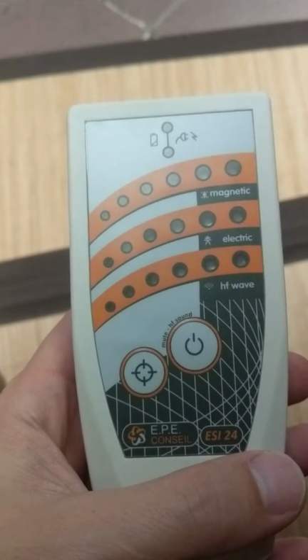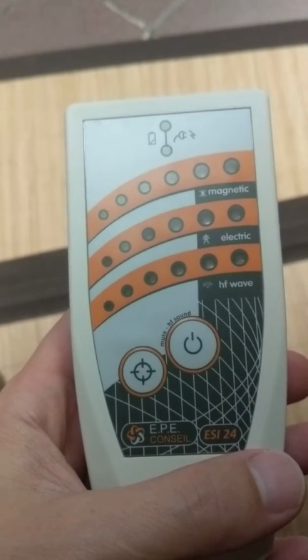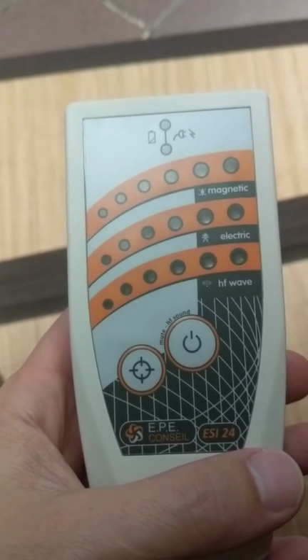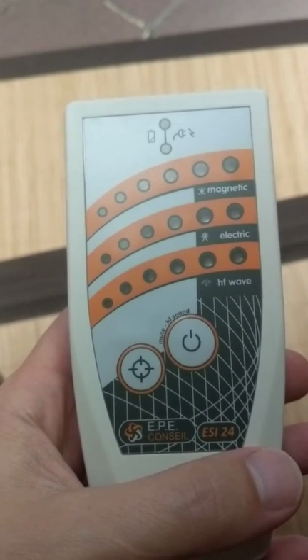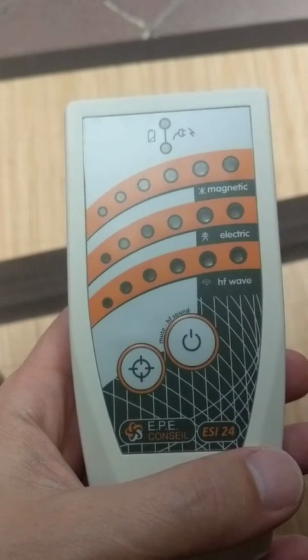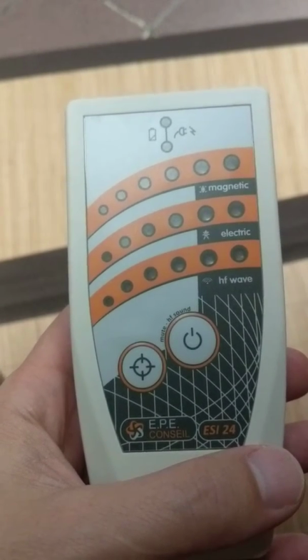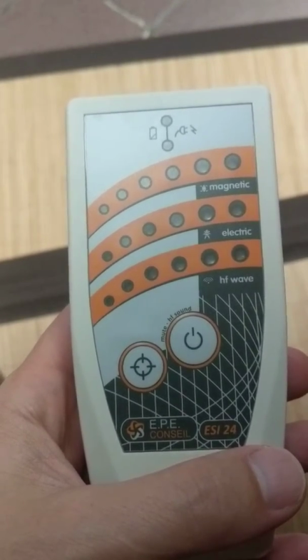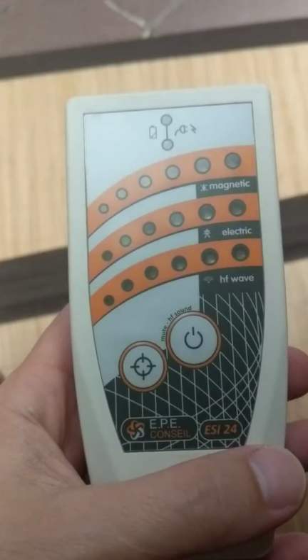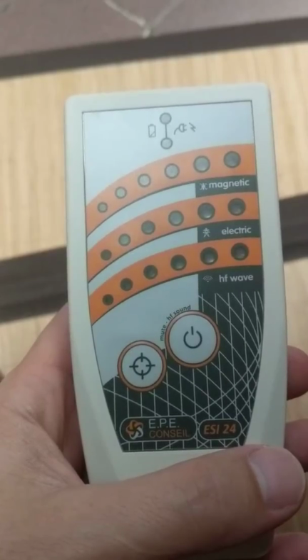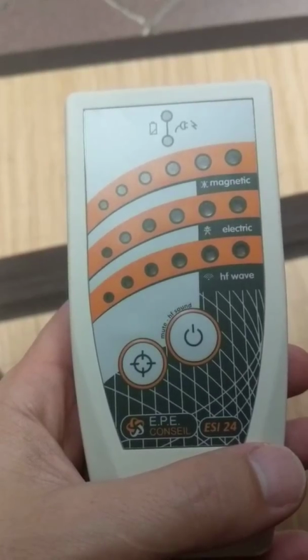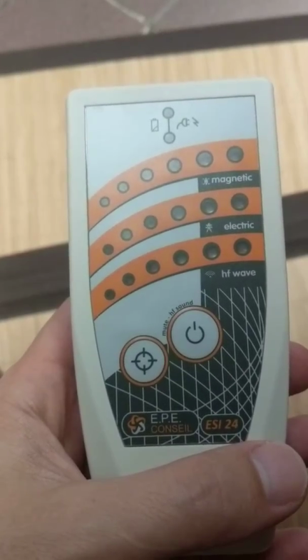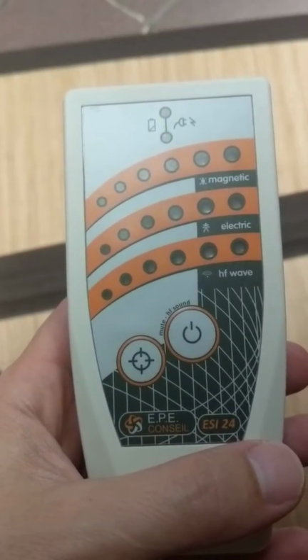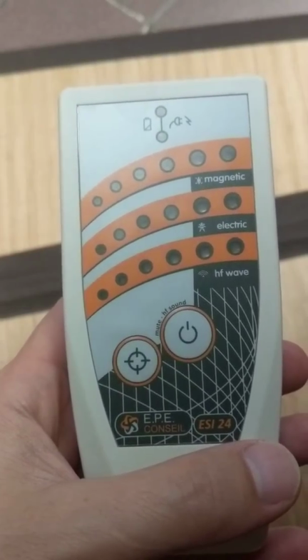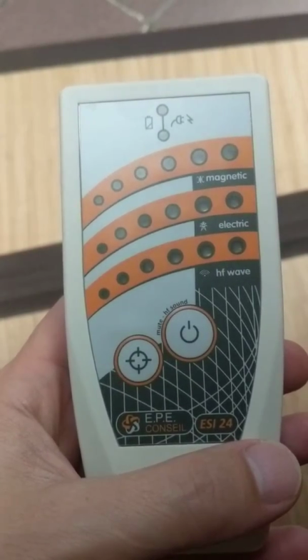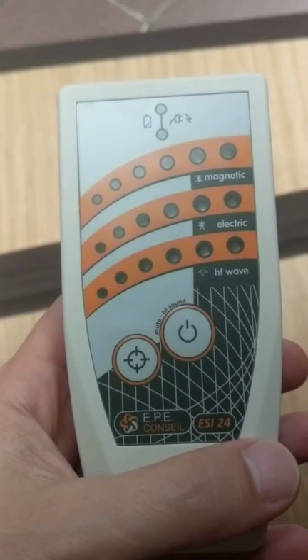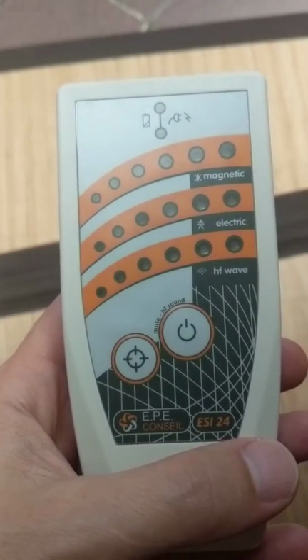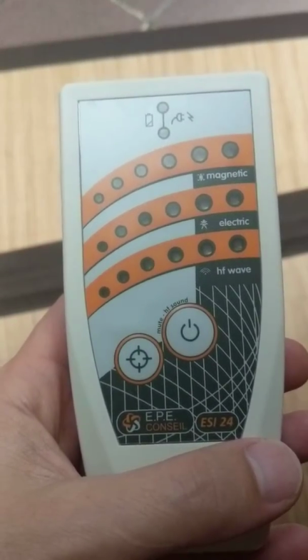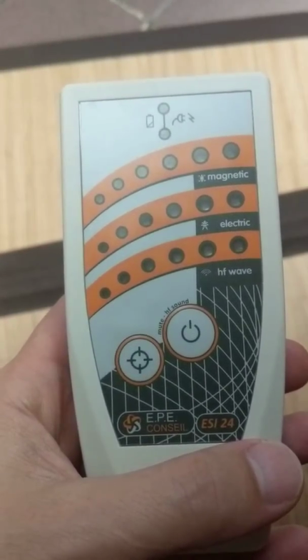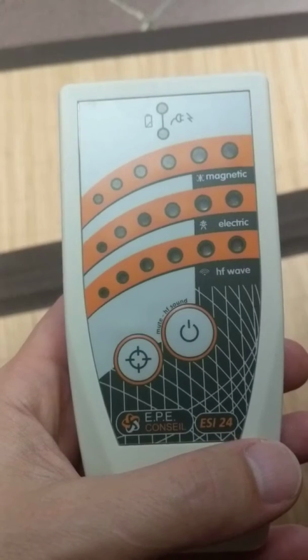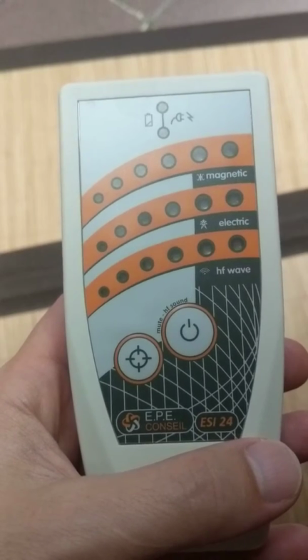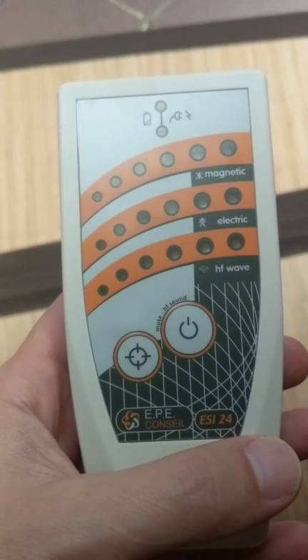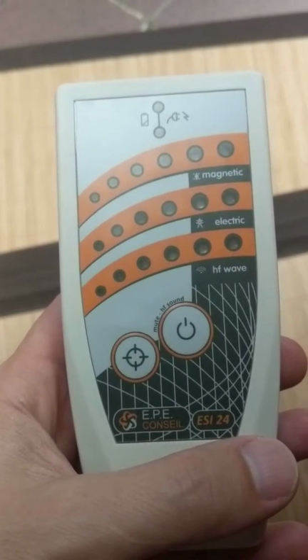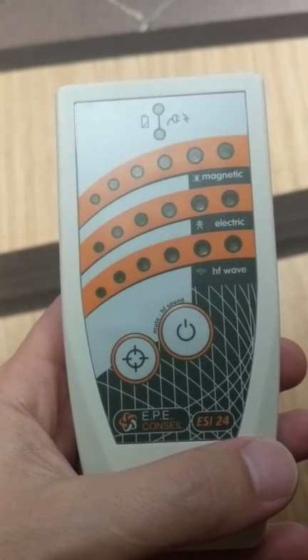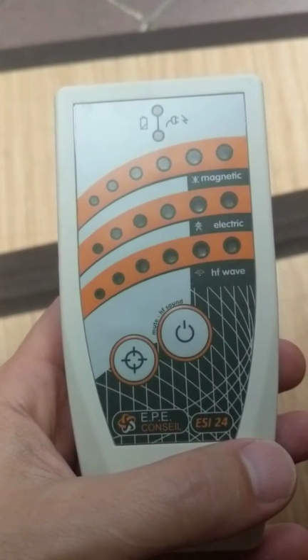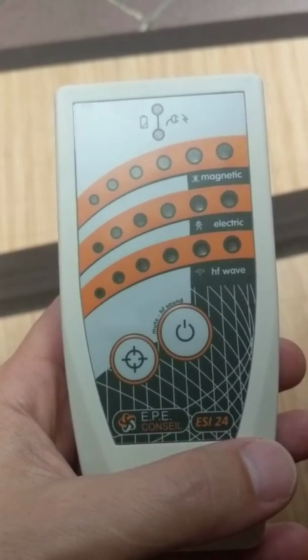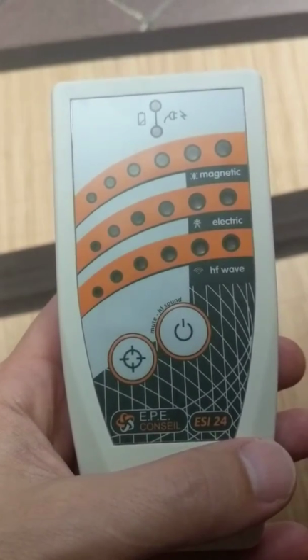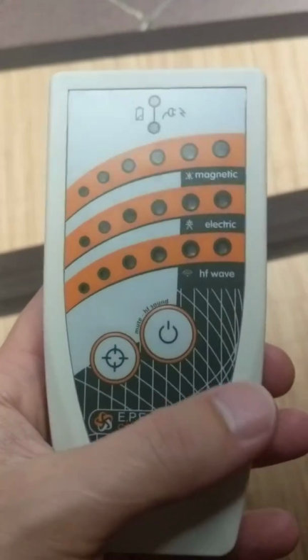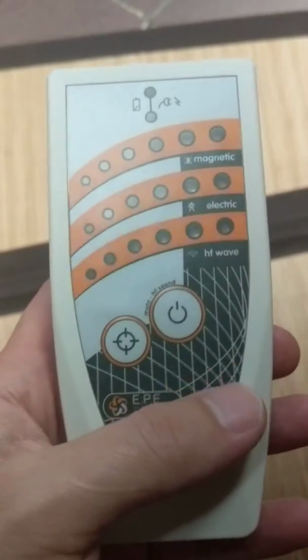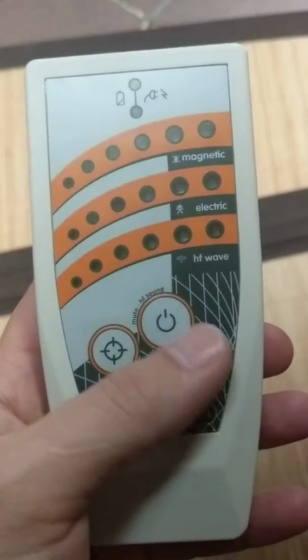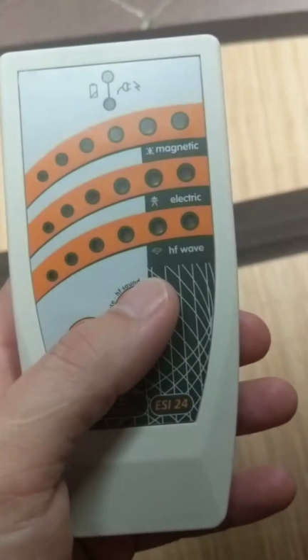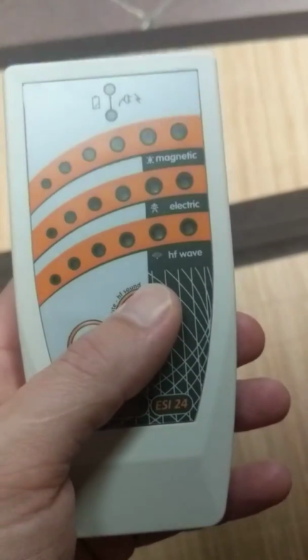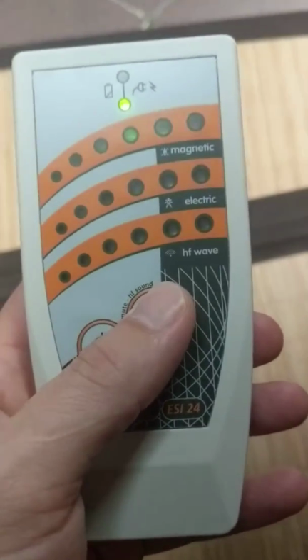Hey guys, Brian Hoyer here with Shielded Healing. I just wanted to show a quick functioning of this ESI 24 meter — a three-in-one EMF meter that measures magnetic, electric, and wireless frequencies. To turn it on, you just press the button once.